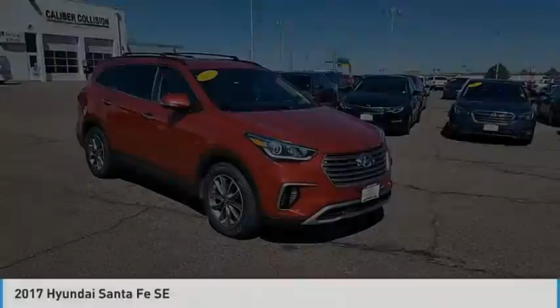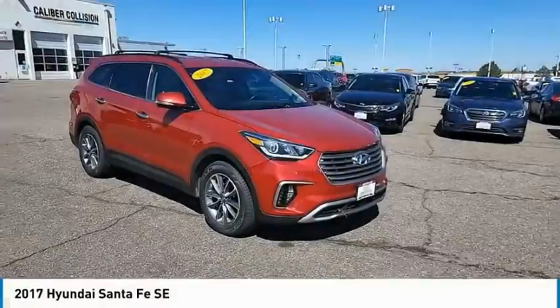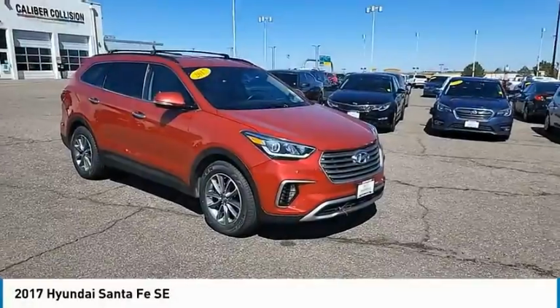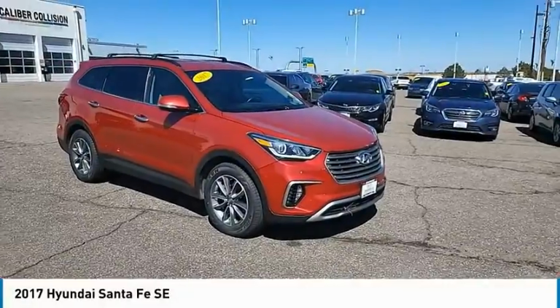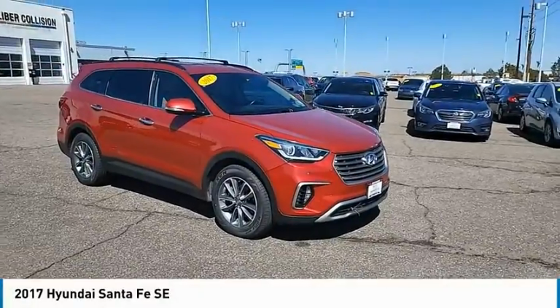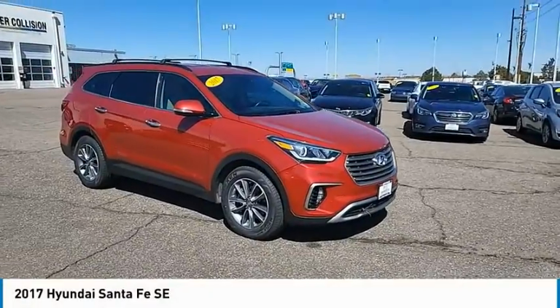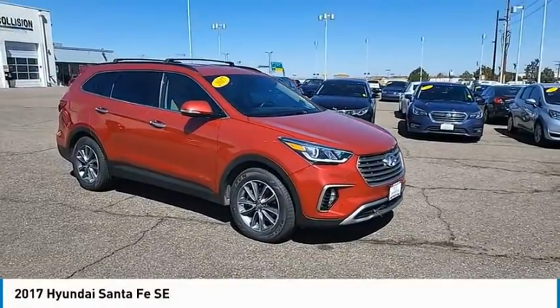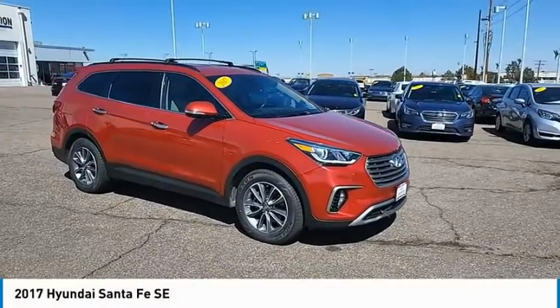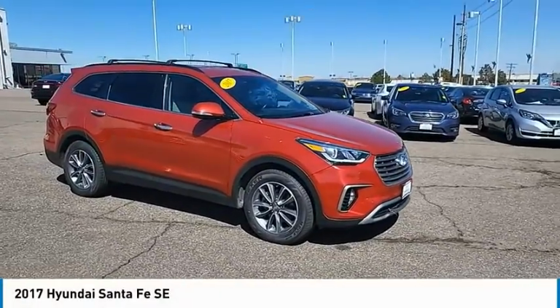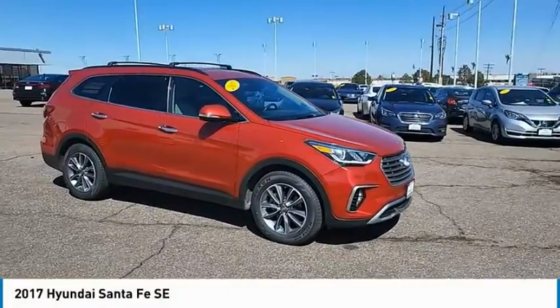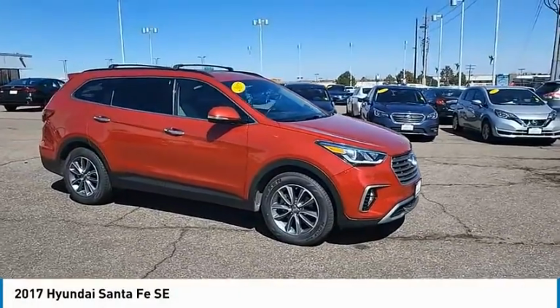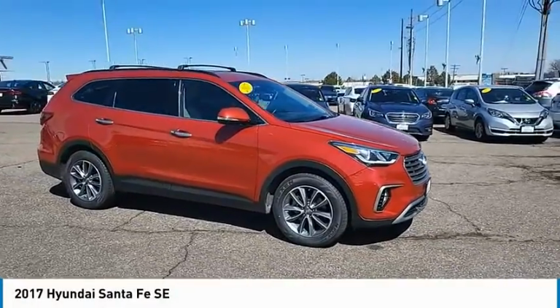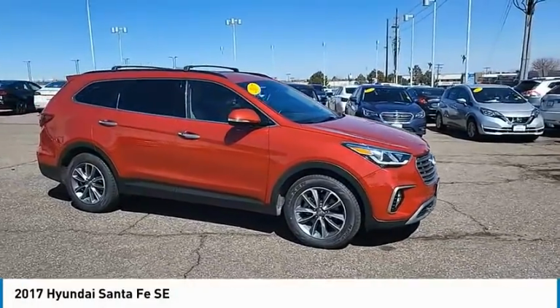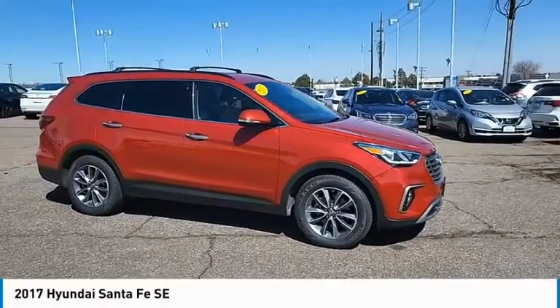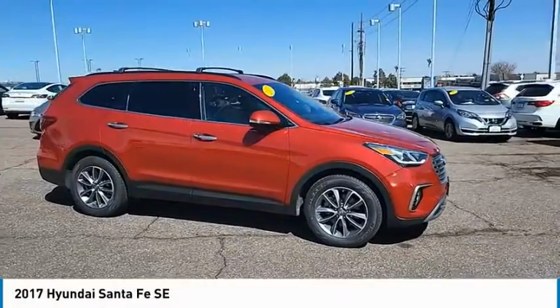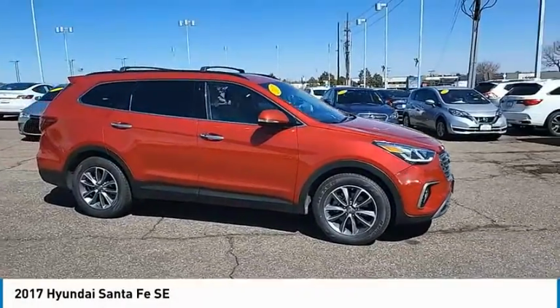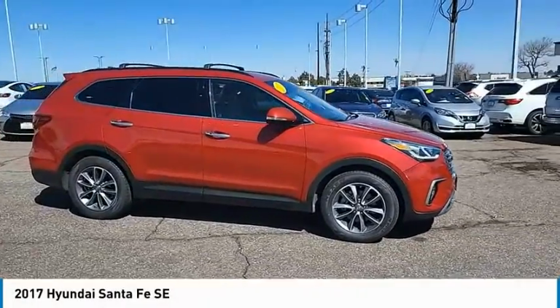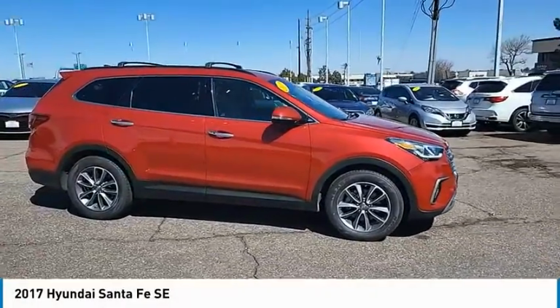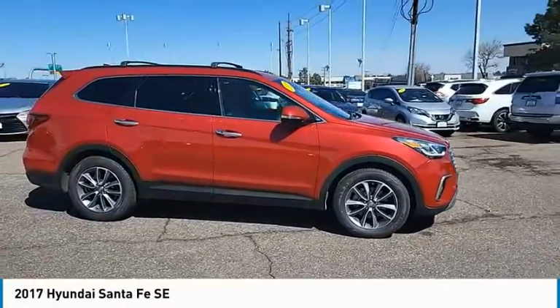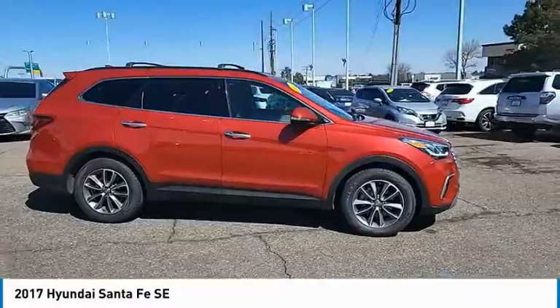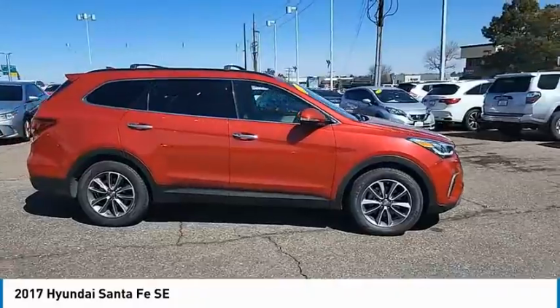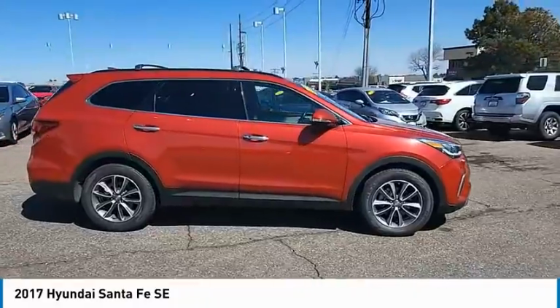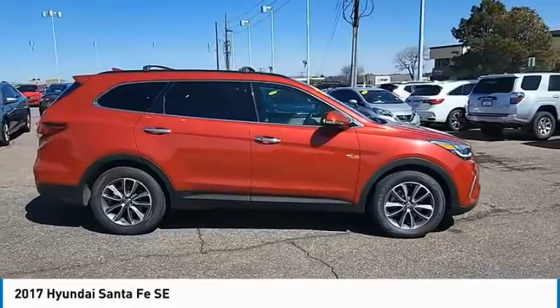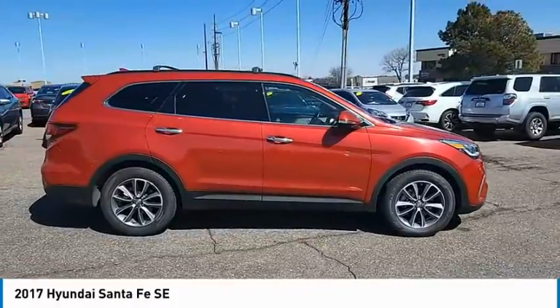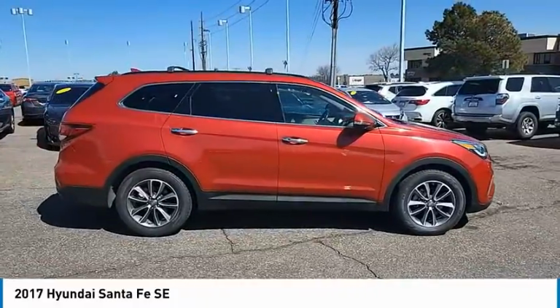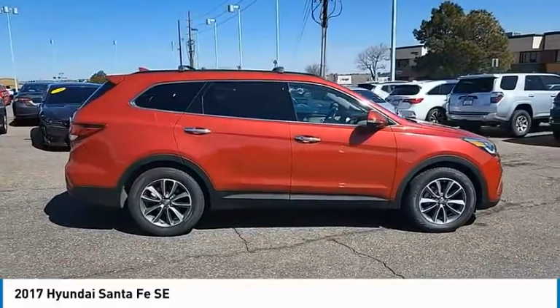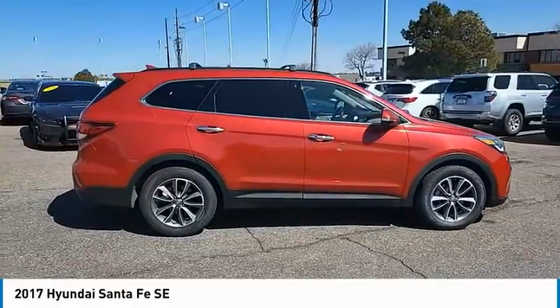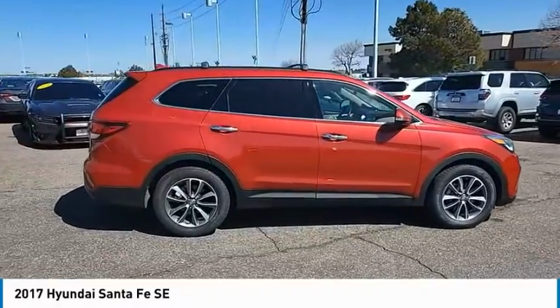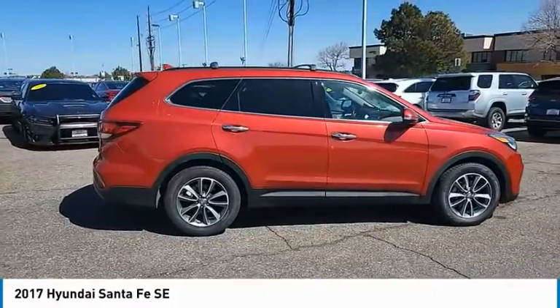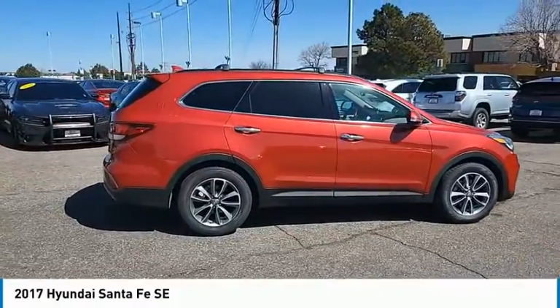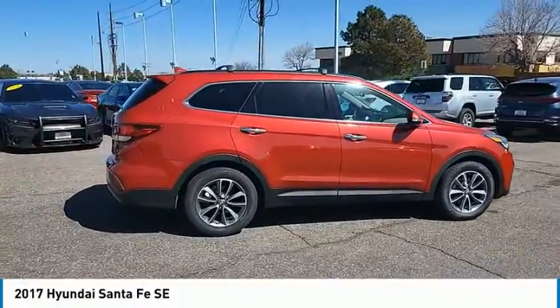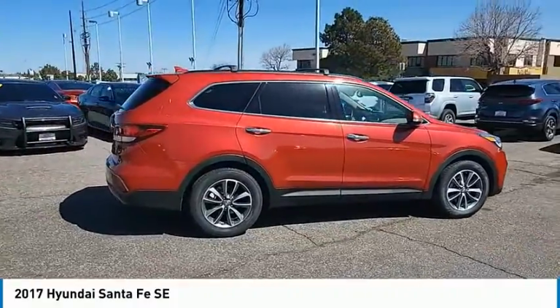Take a ride in the 2017 Santa Fe. Style, quality, performance, value. Need we say more?